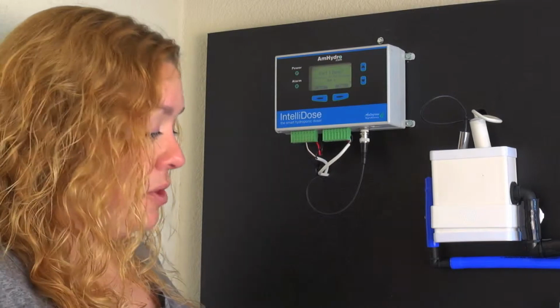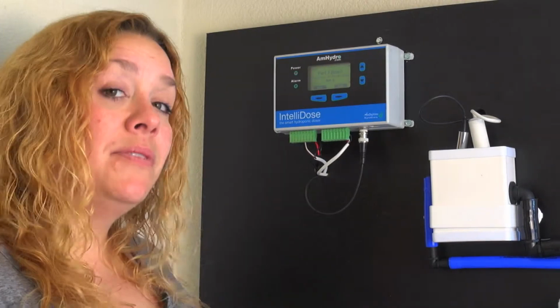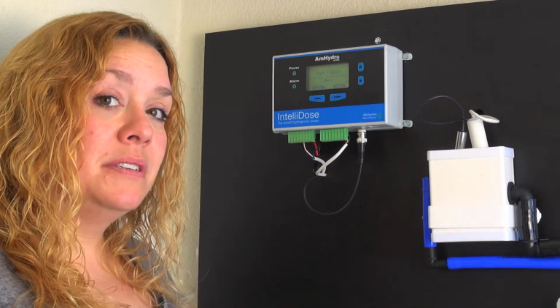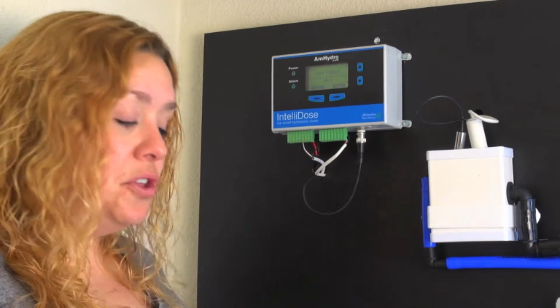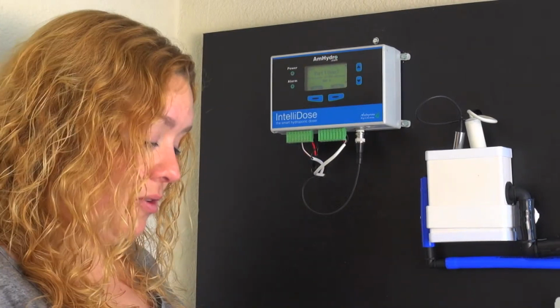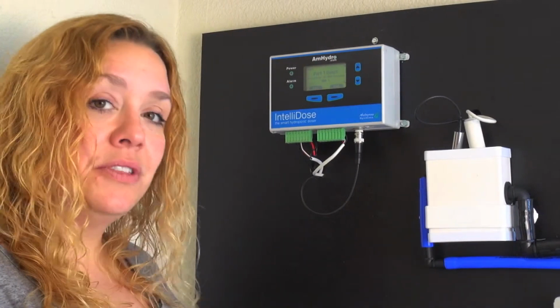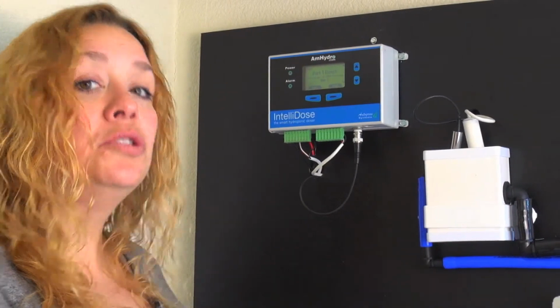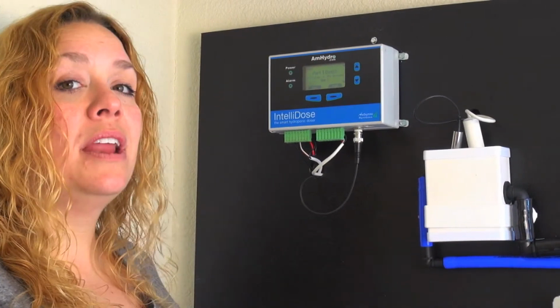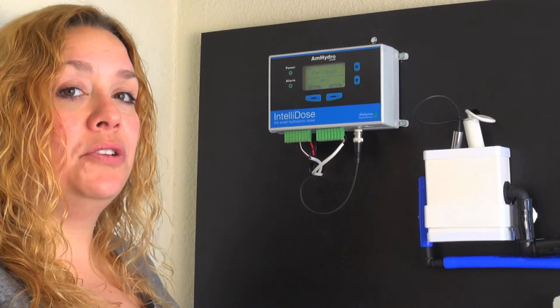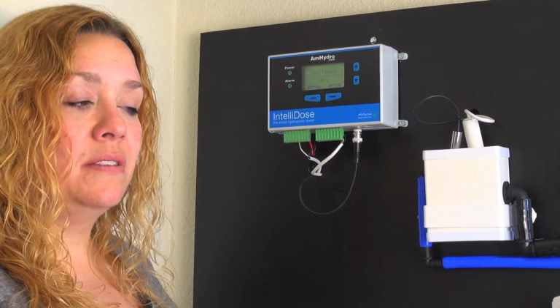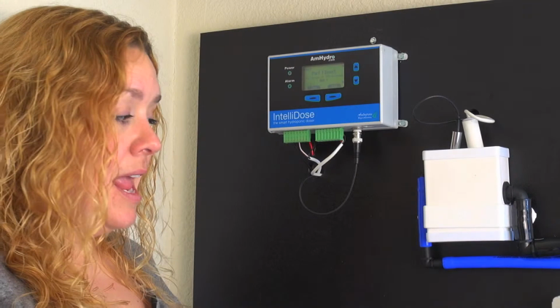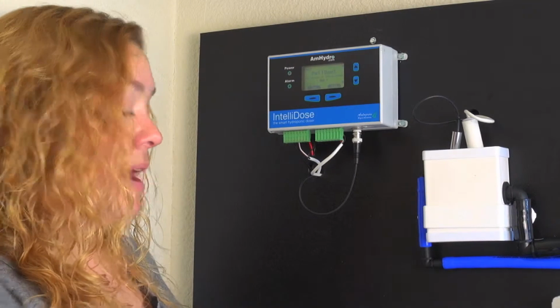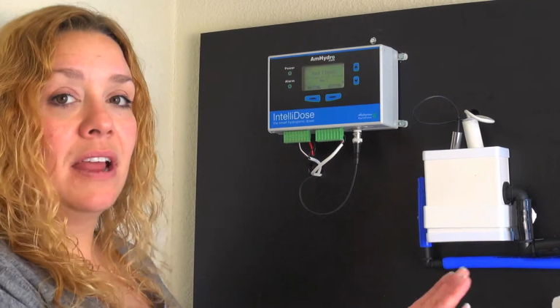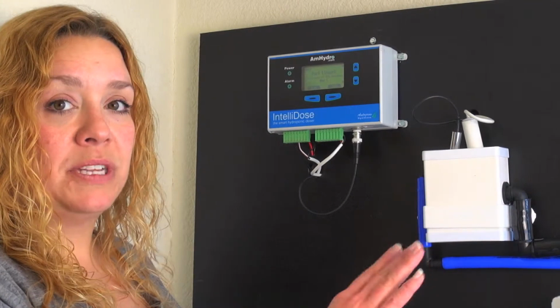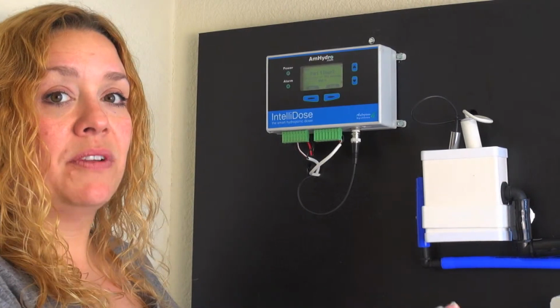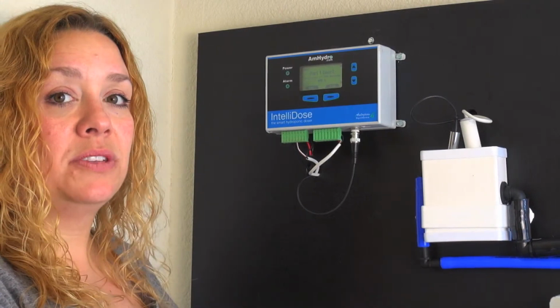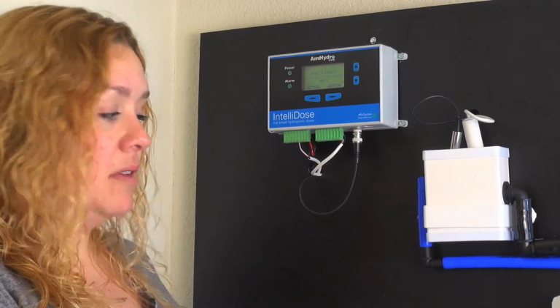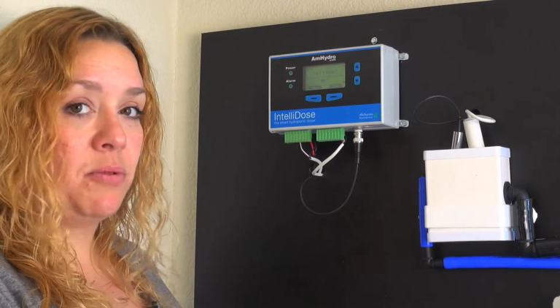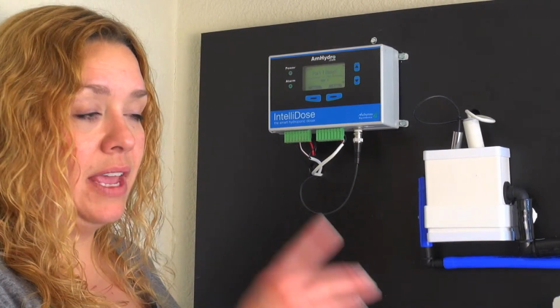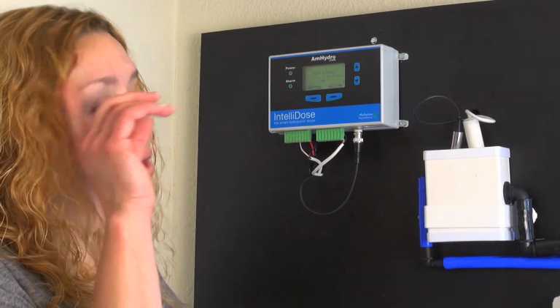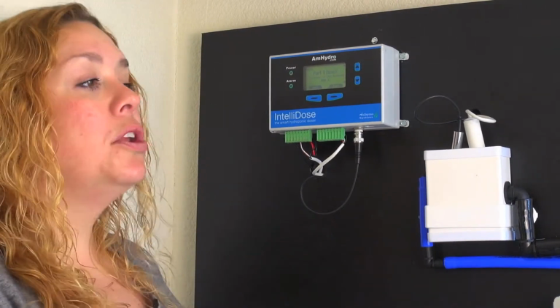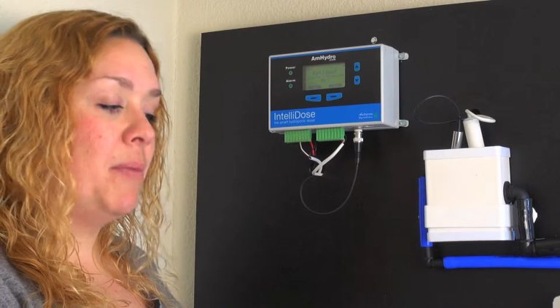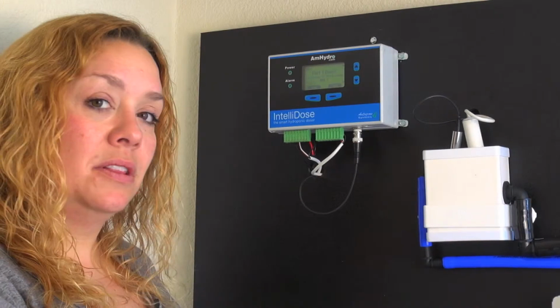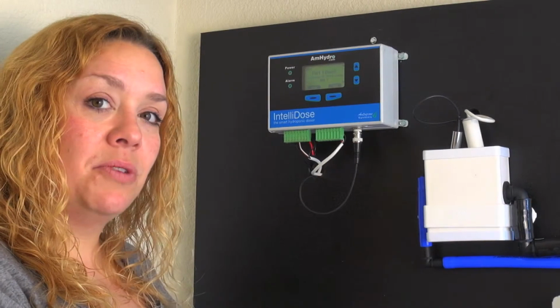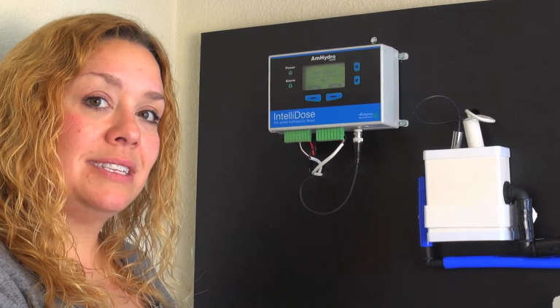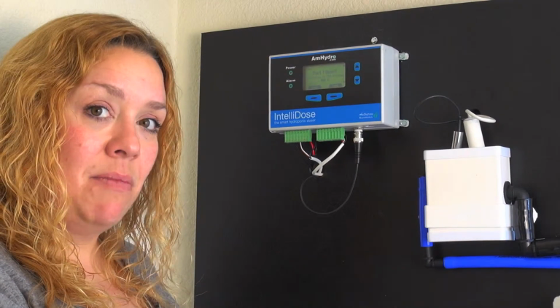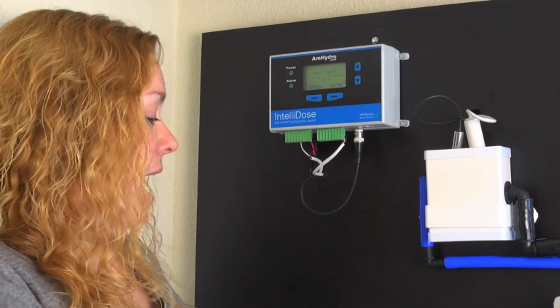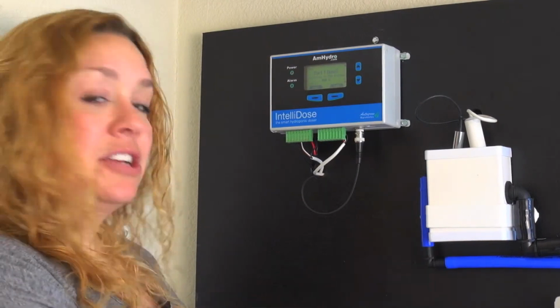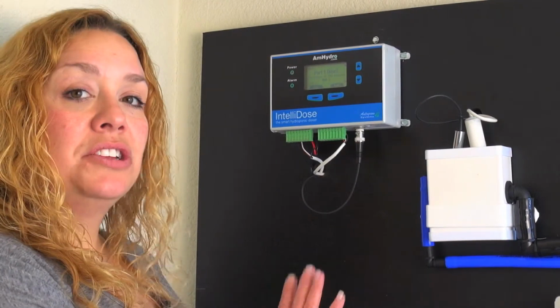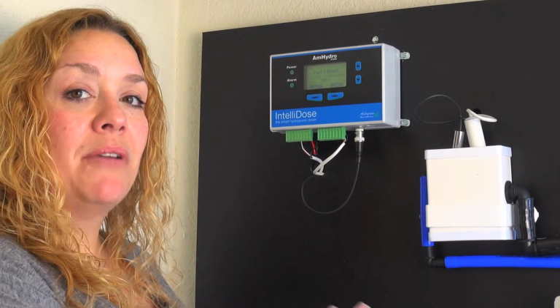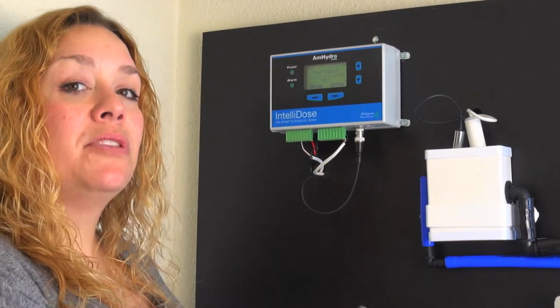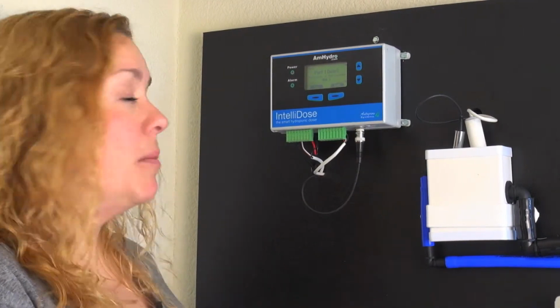You have a couple of options. You can either alter the dilution rate of the nutrients and keep everything at 100% so everything doses evenly across the board, or you can keep all of the dilution rates the same and actually change the amount of time that the pumps come on.